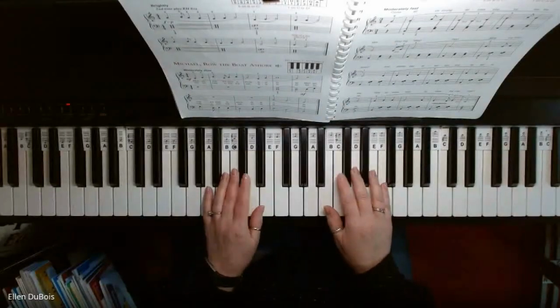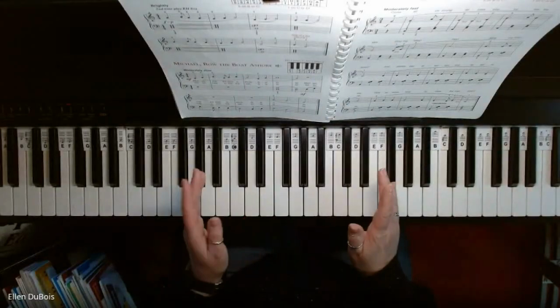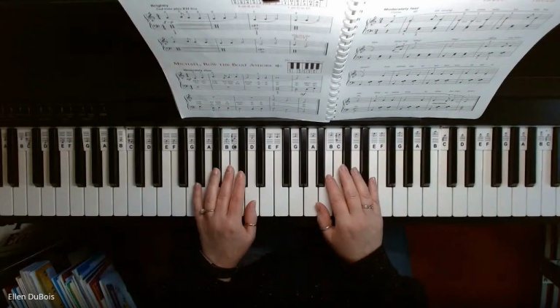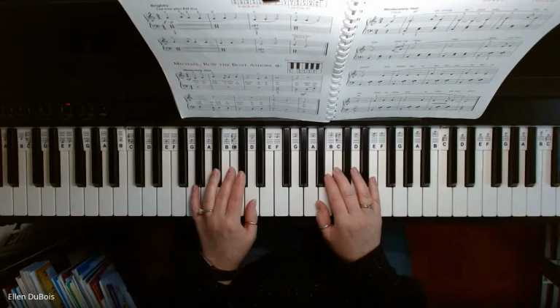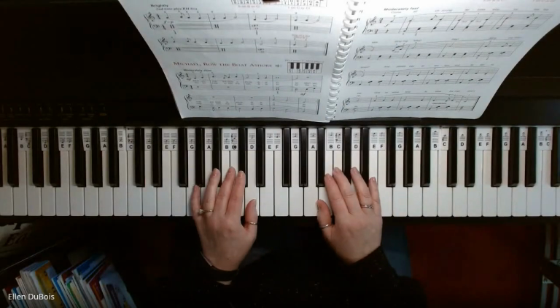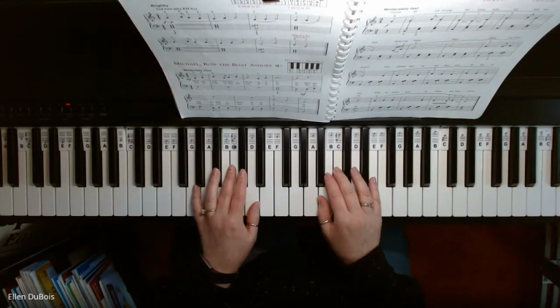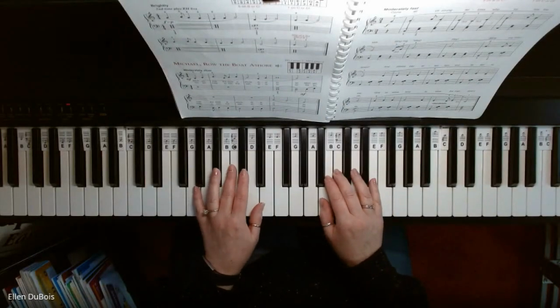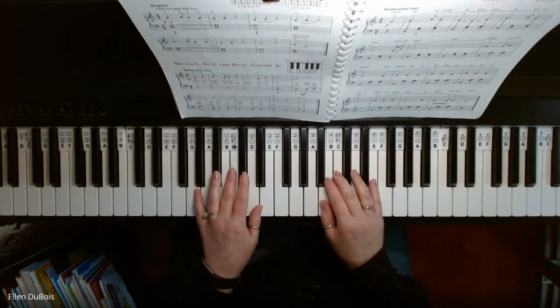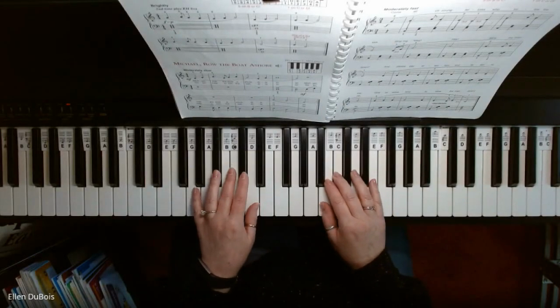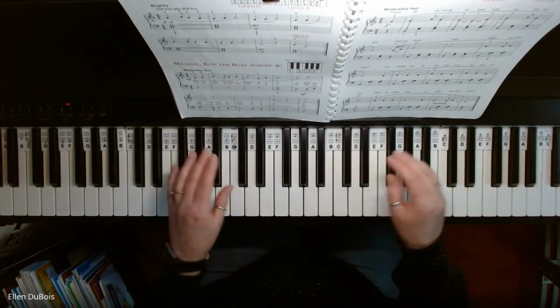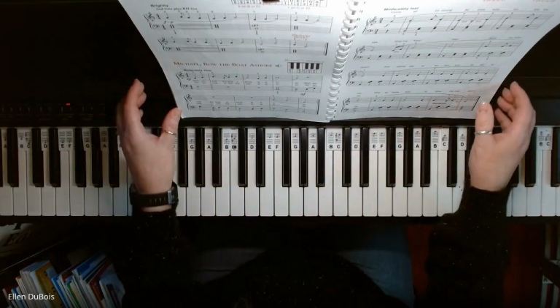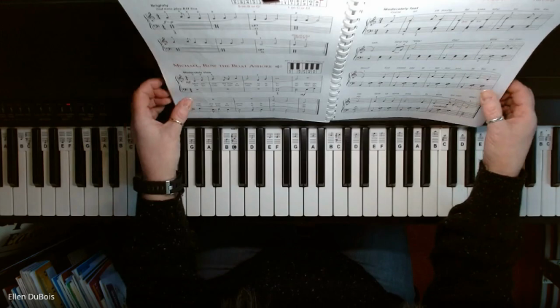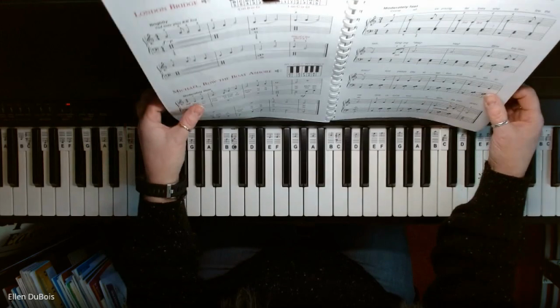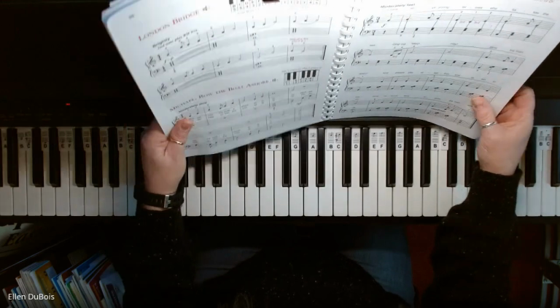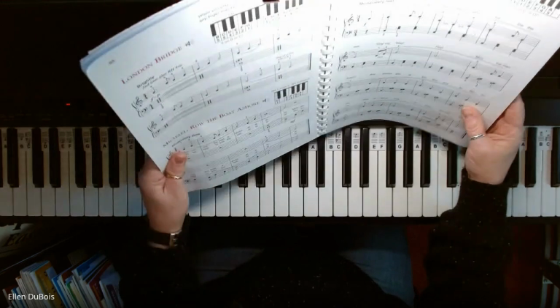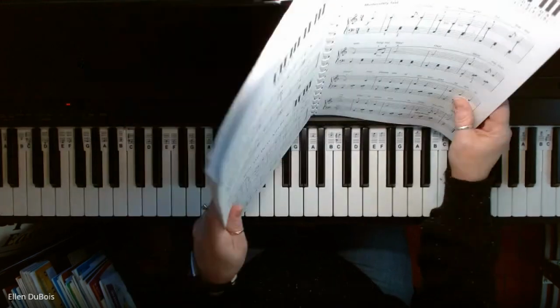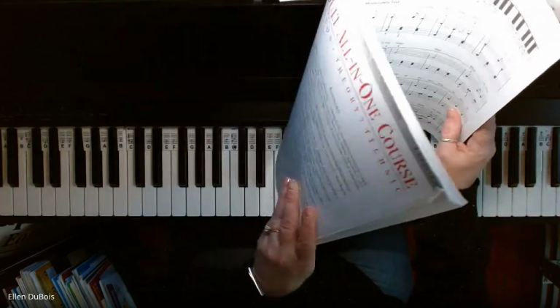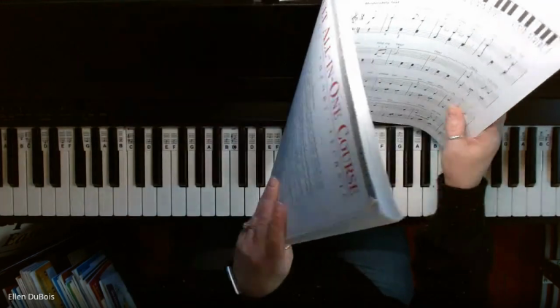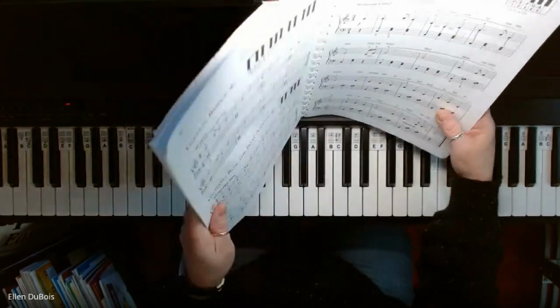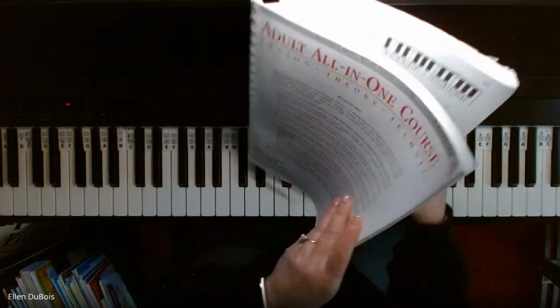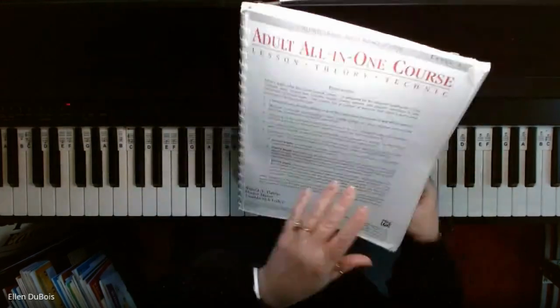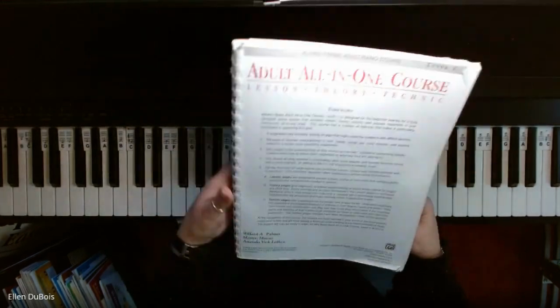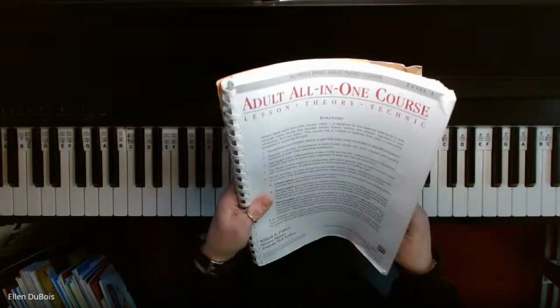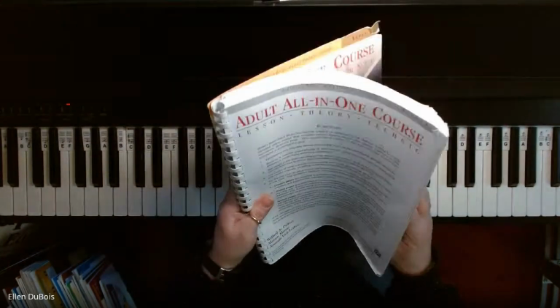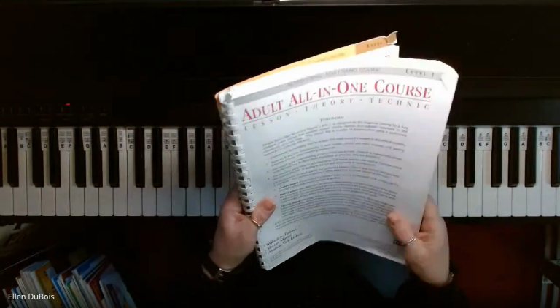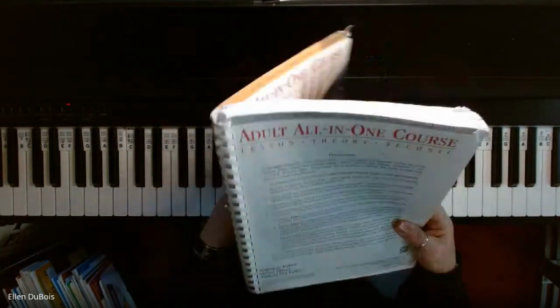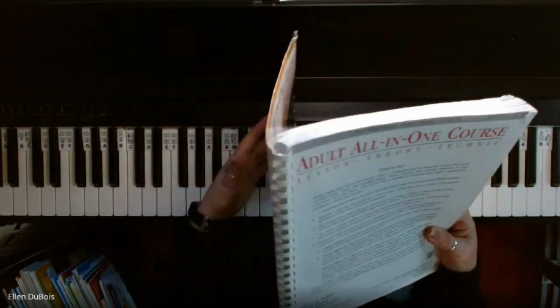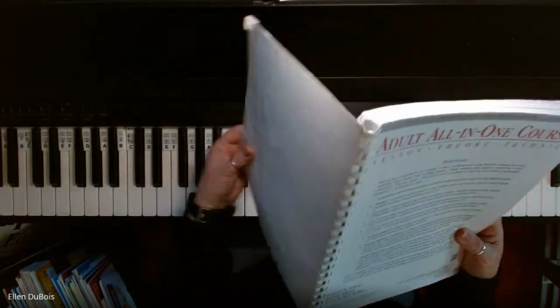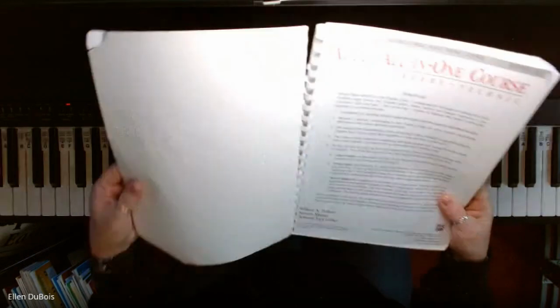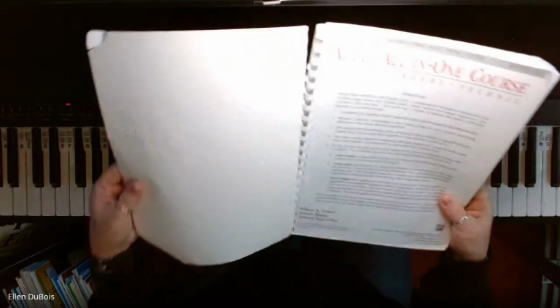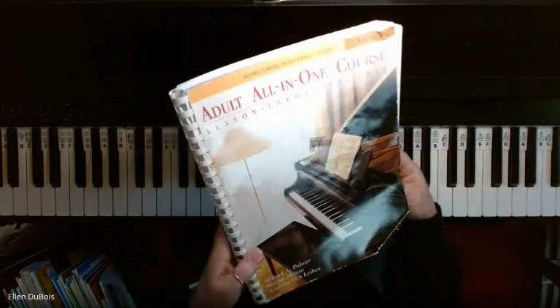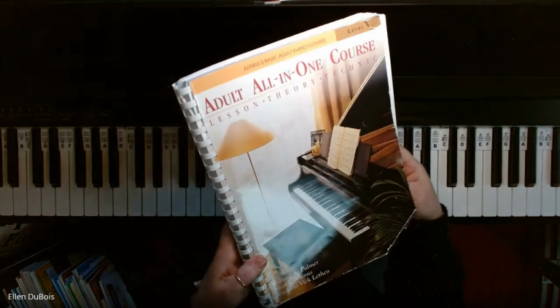Hey everyone, it's Ellen from Rhapsody Music Lessons, and on page 89 of the Alfred's Adult All-in-One Level 1 book — there's the cover.